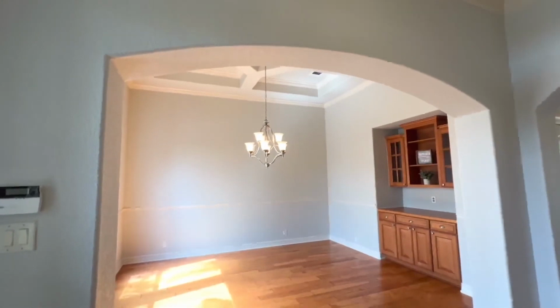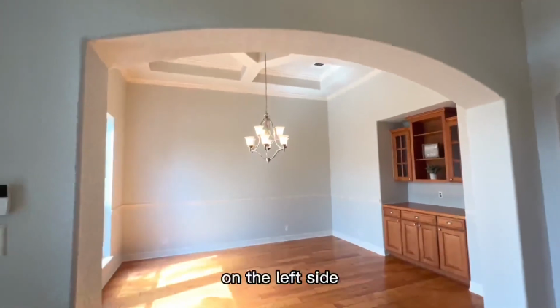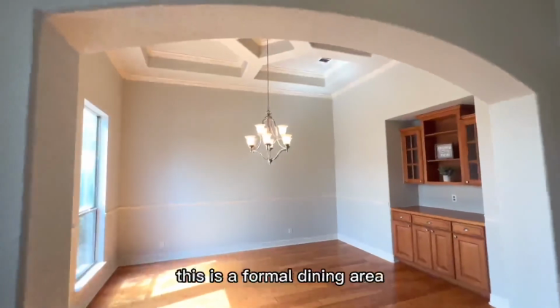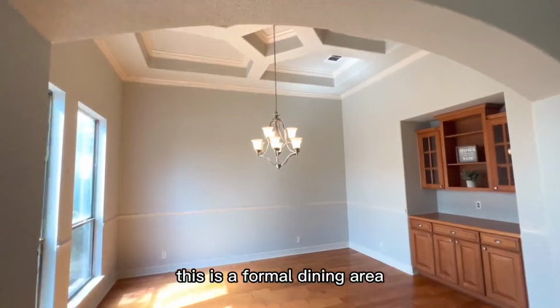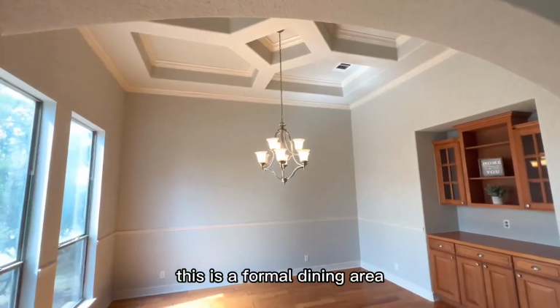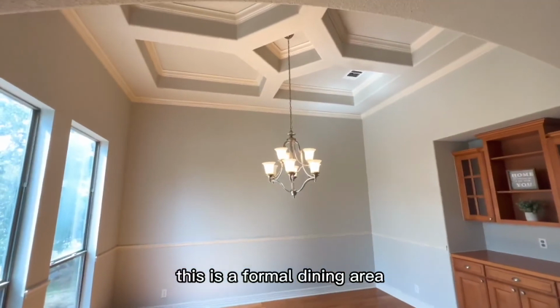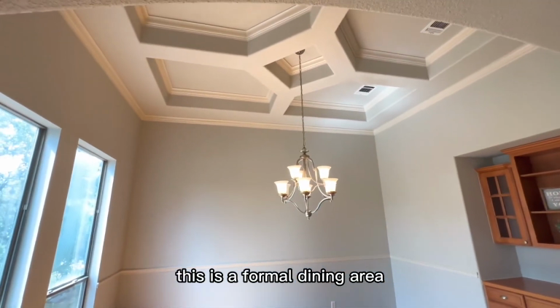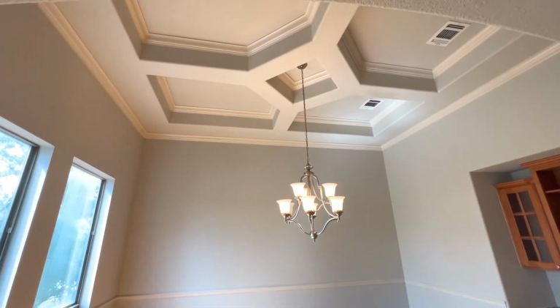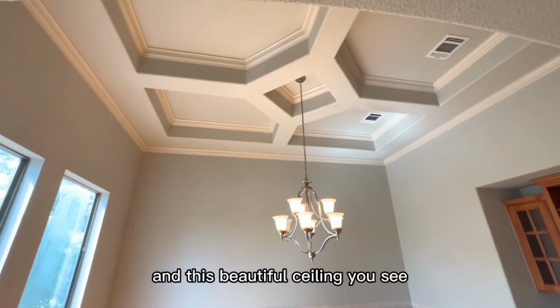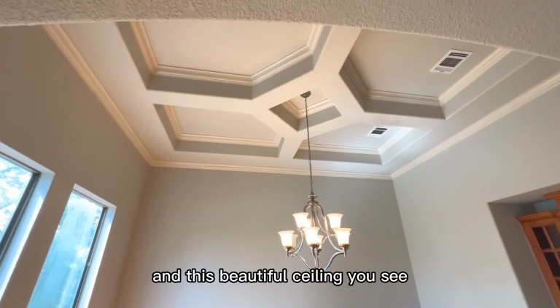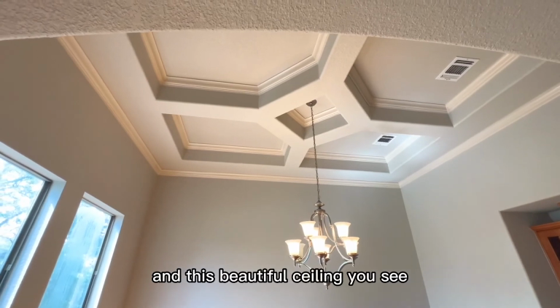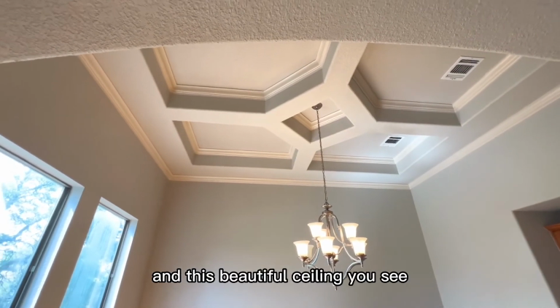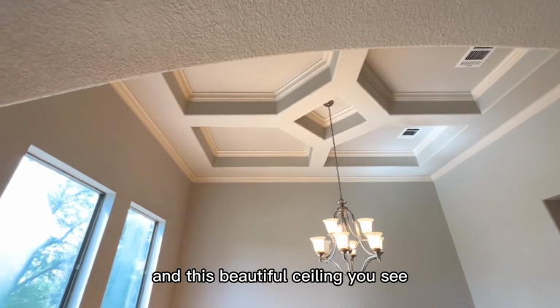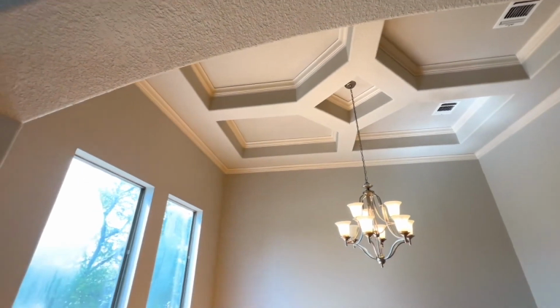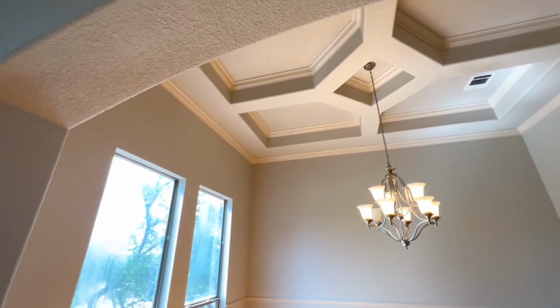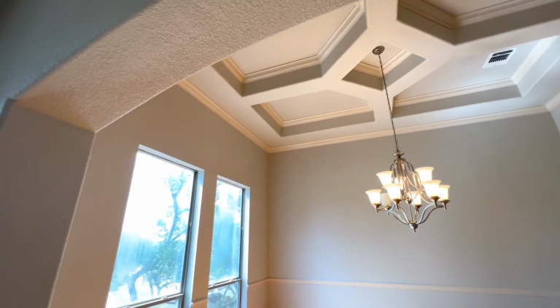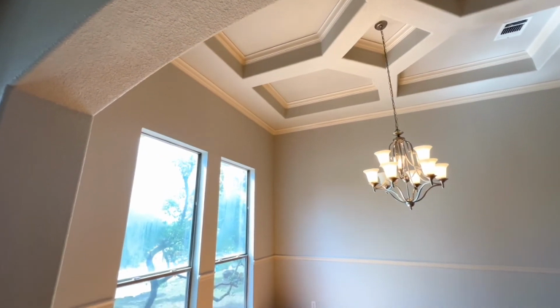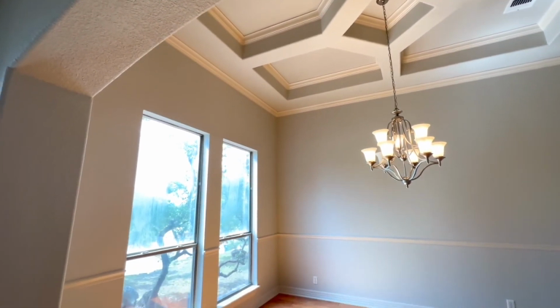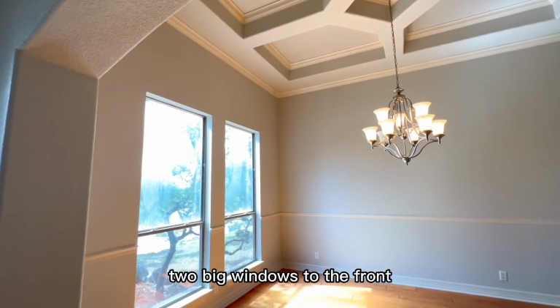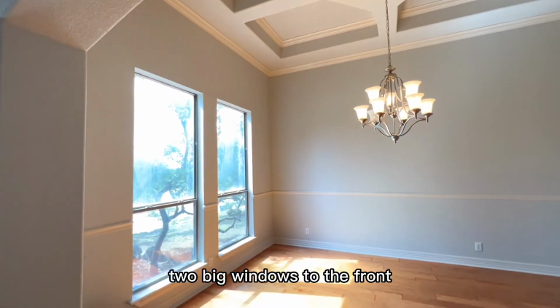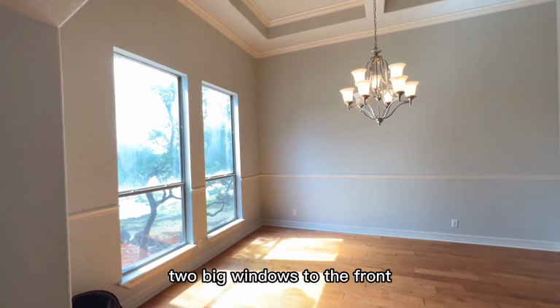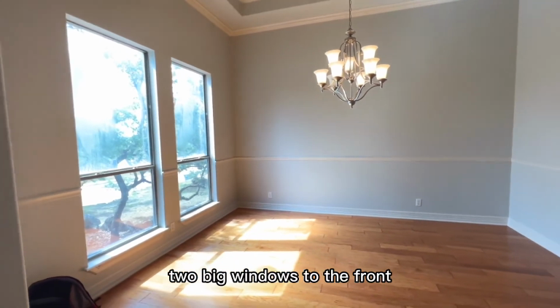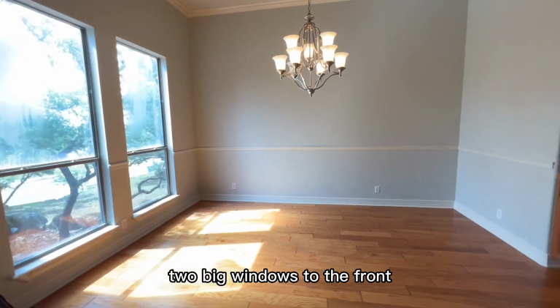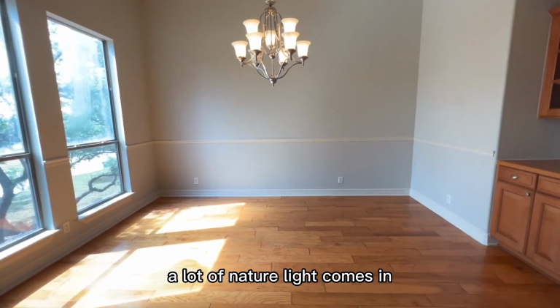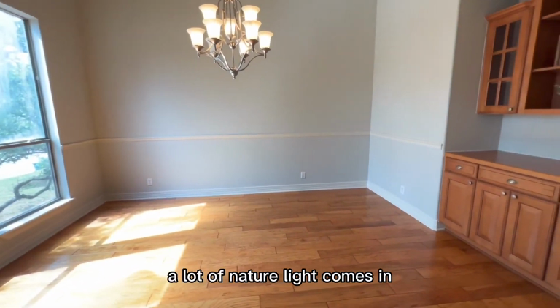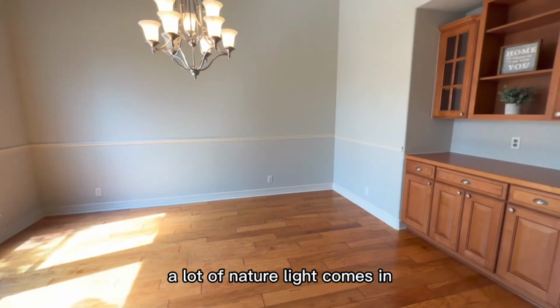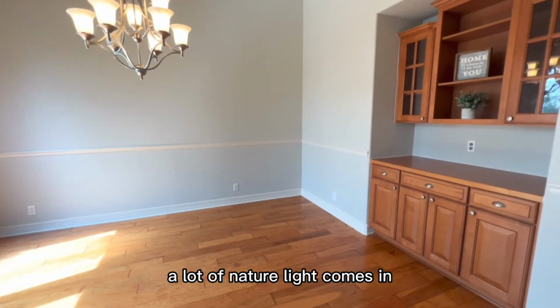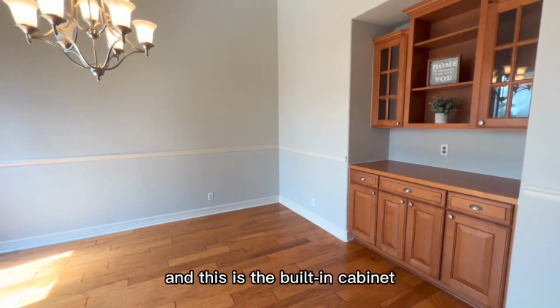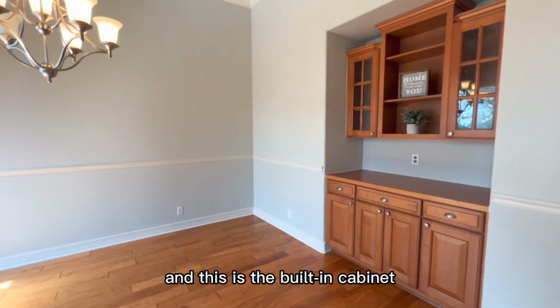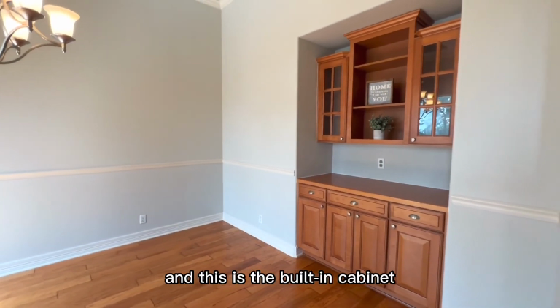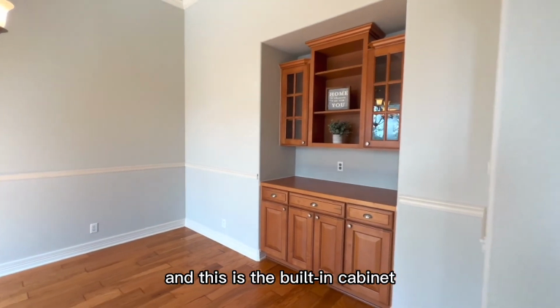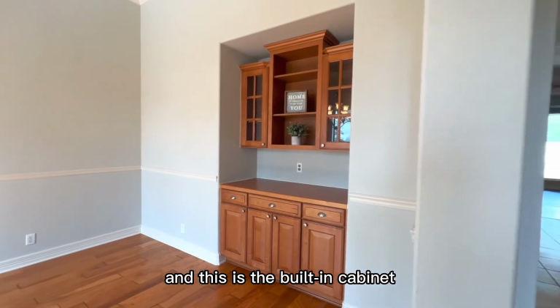On the left side is the formal dining area with a beautiful ceiling. There are two big windows to the front, so a lot of natural light comes in. And there is a built-in cabinet here as well.